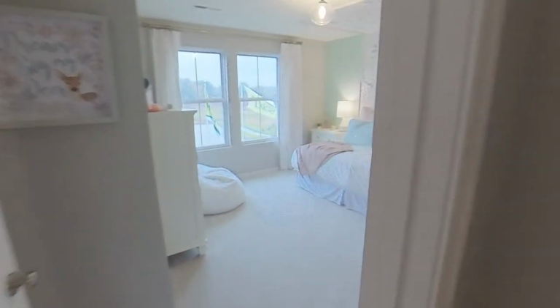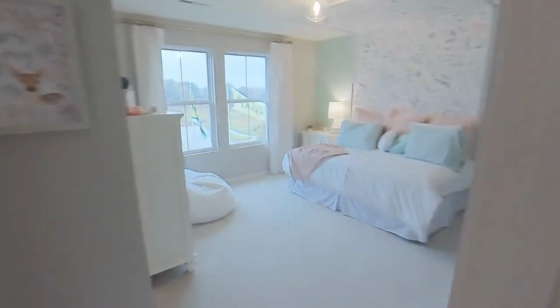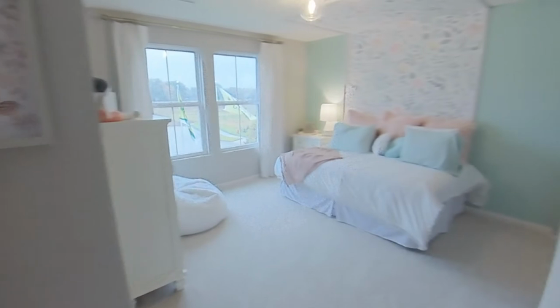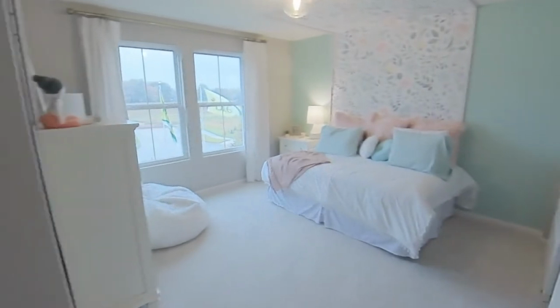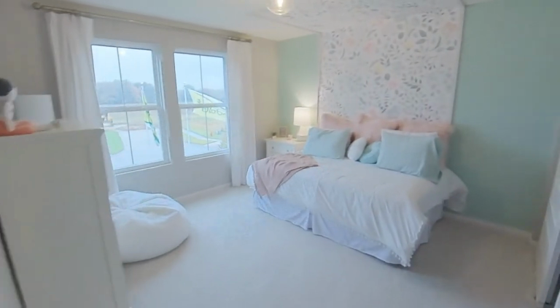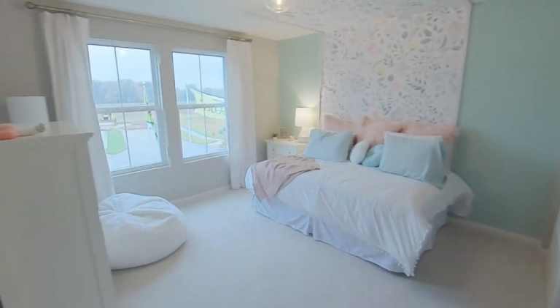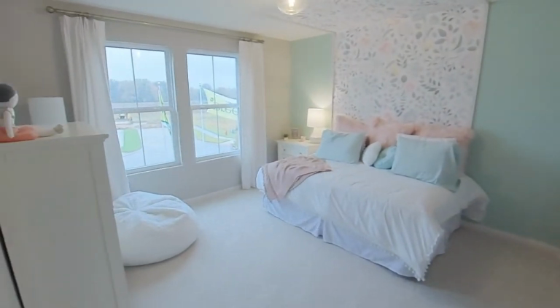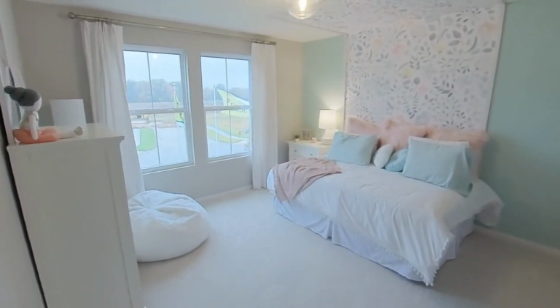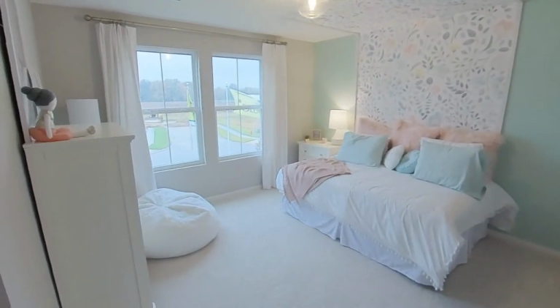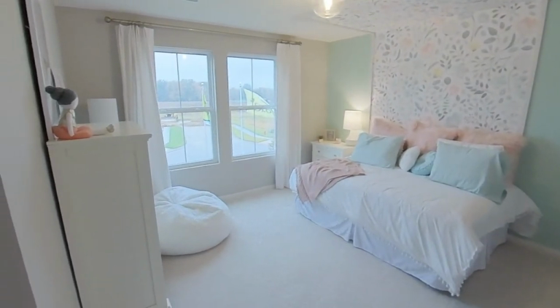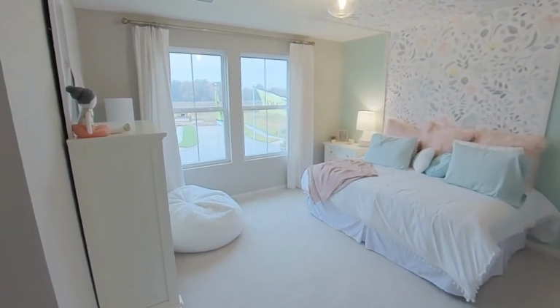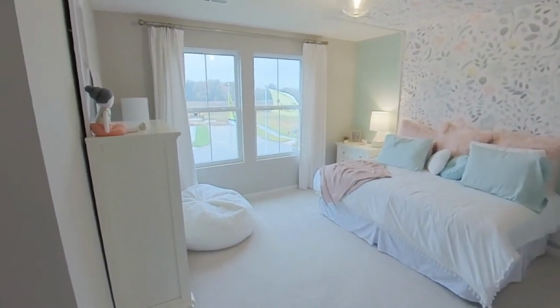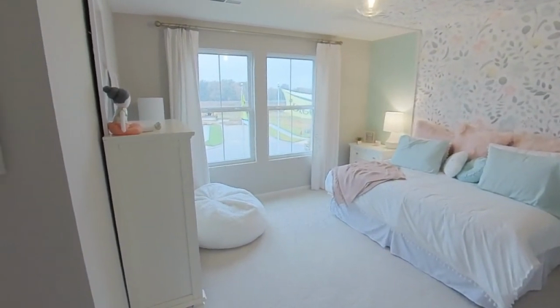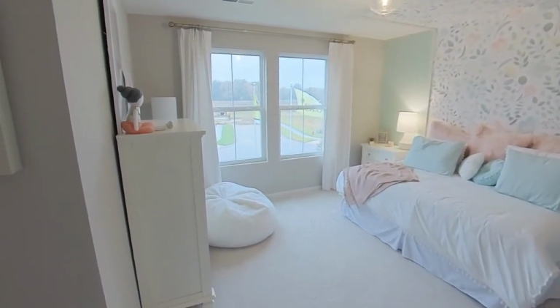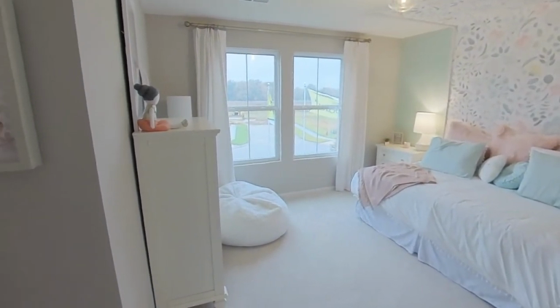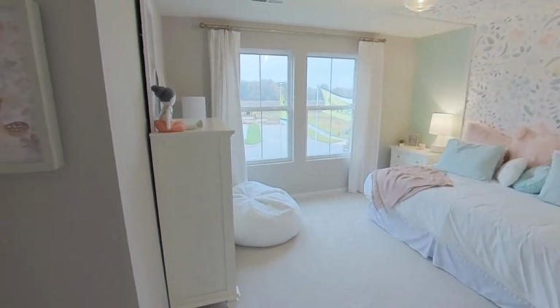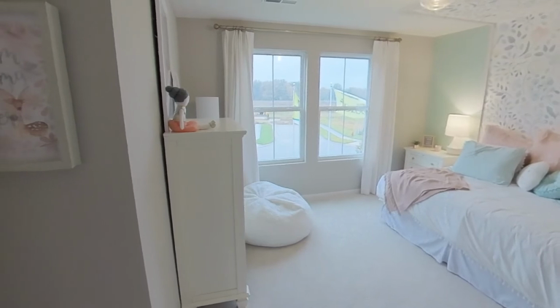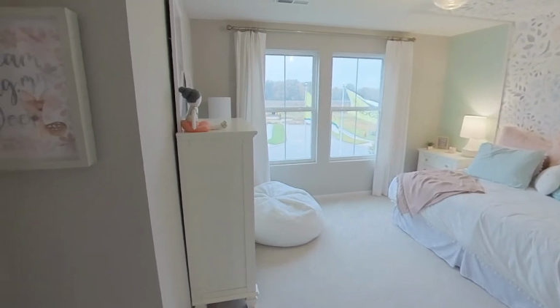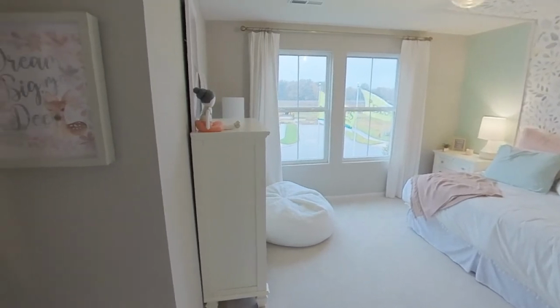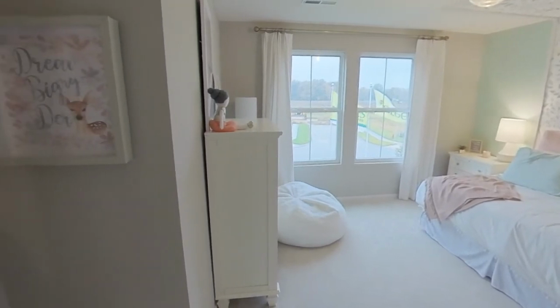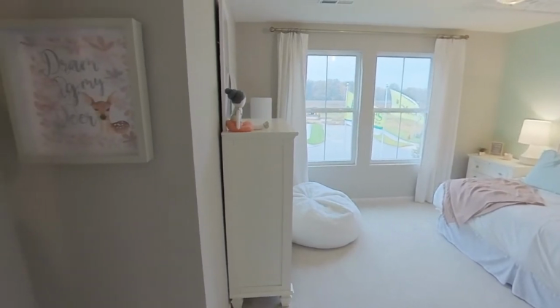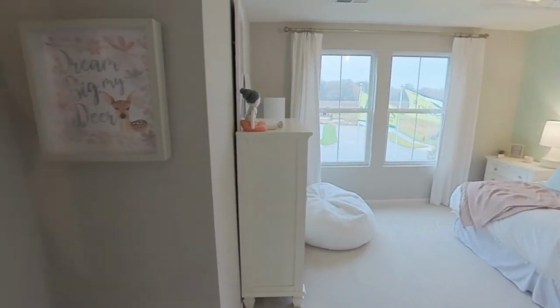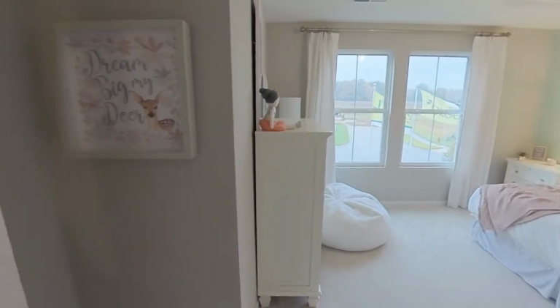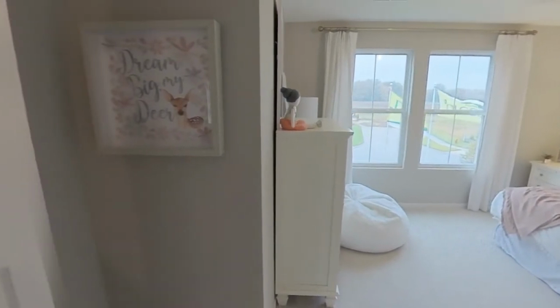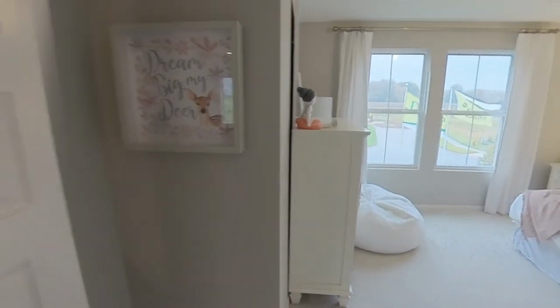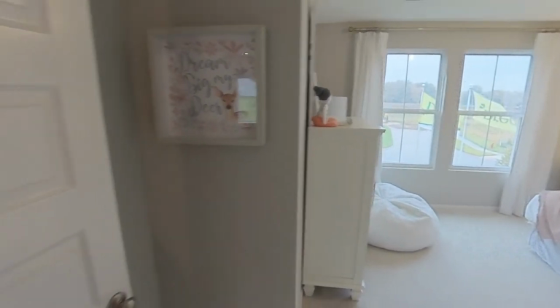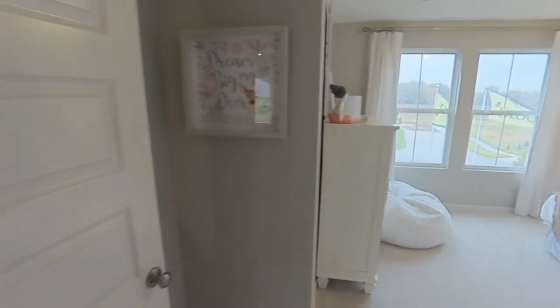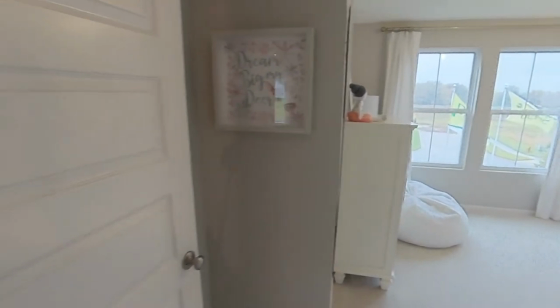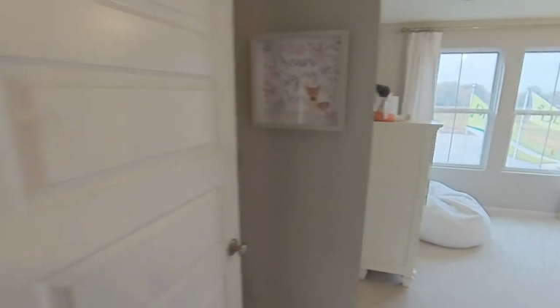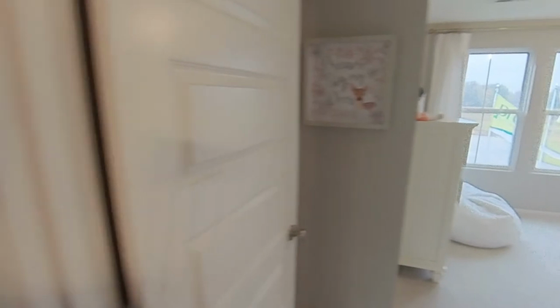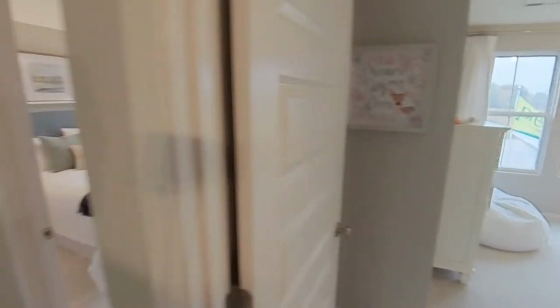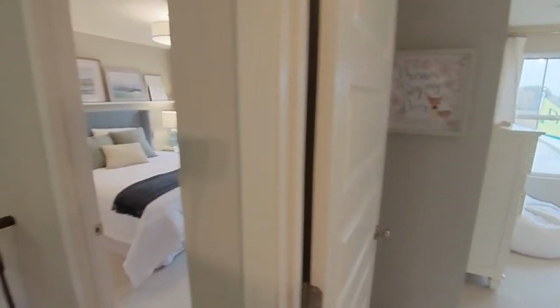In the near future, another video is going to be added concerning the Retreat at Billingsley — these are Drees' ranch townhomes, sometimes called attached patio homes.